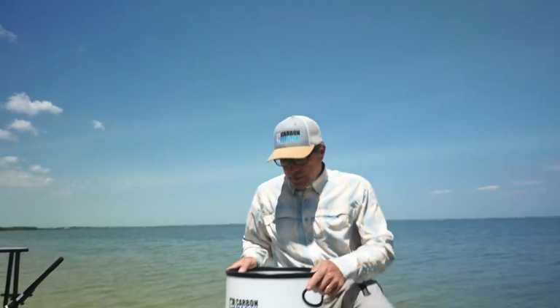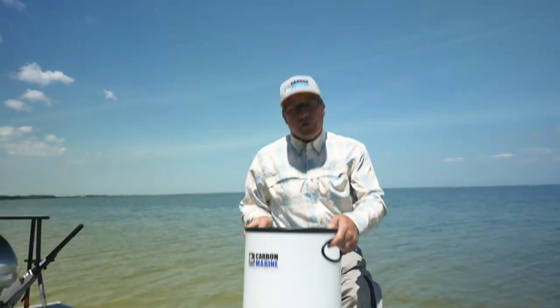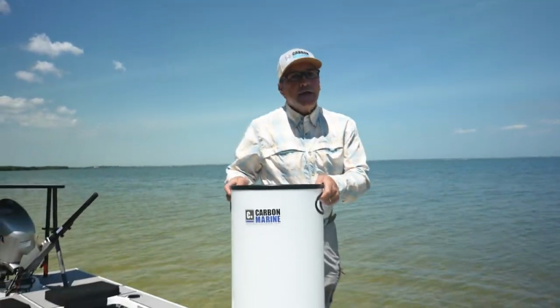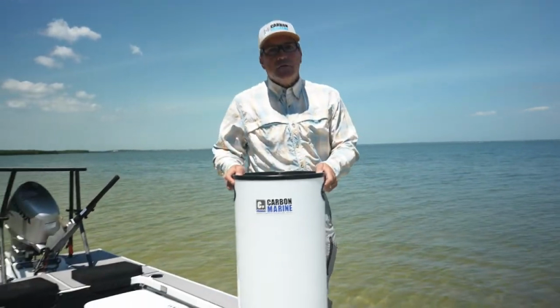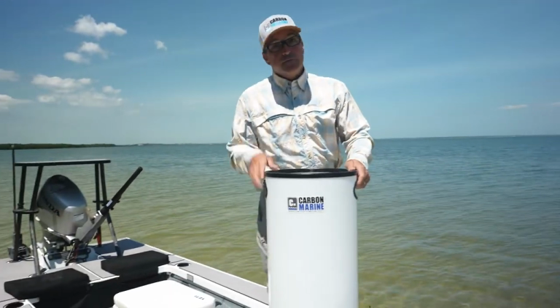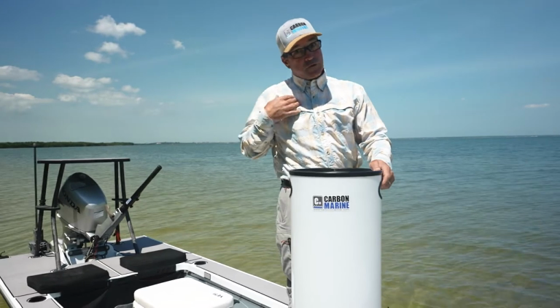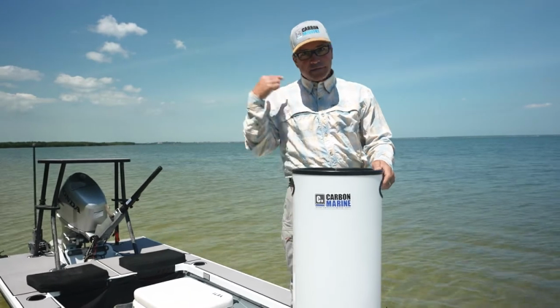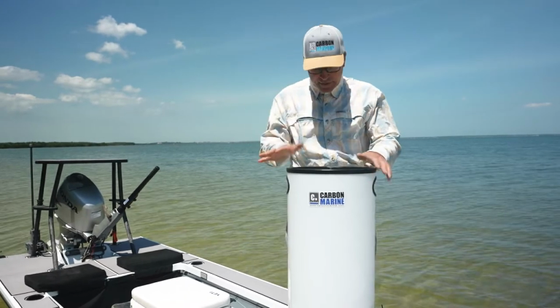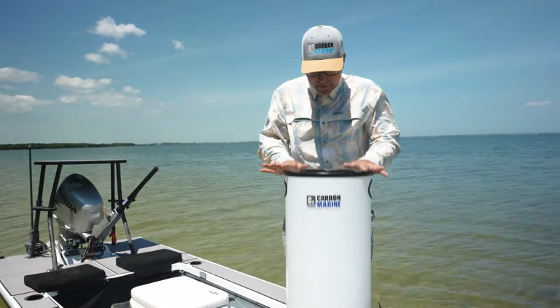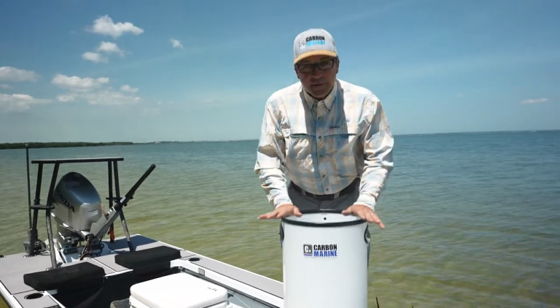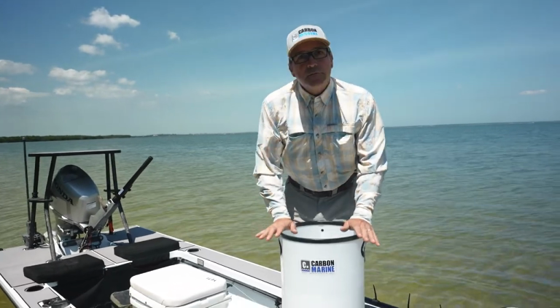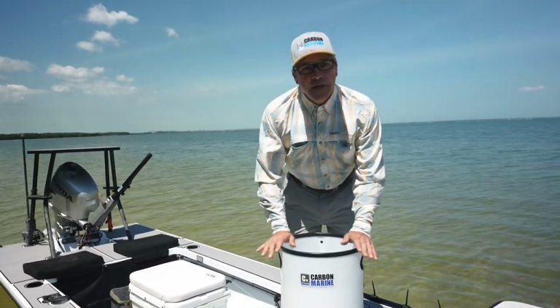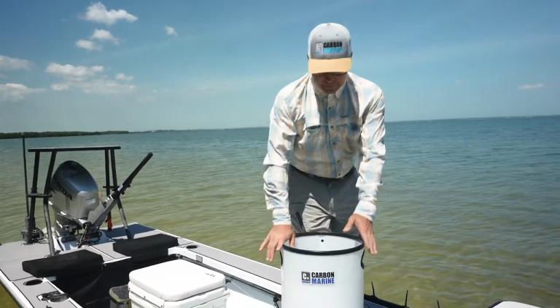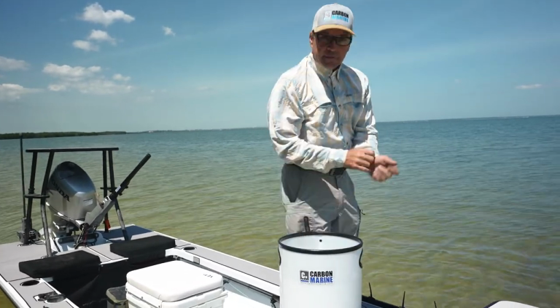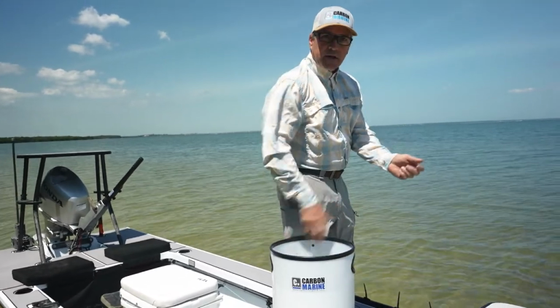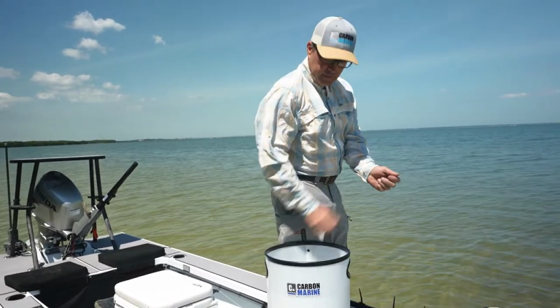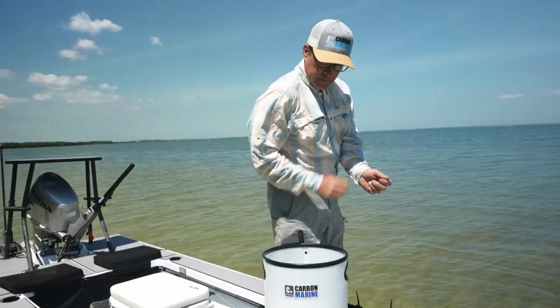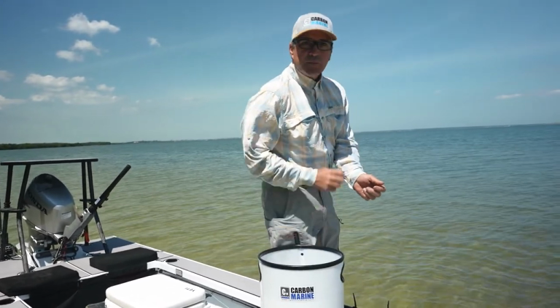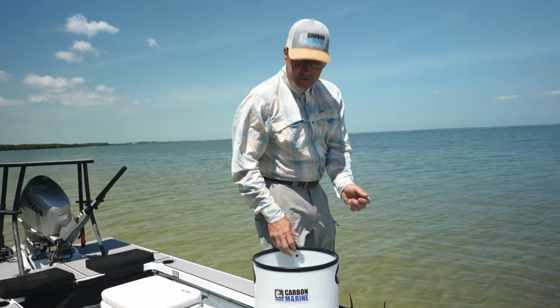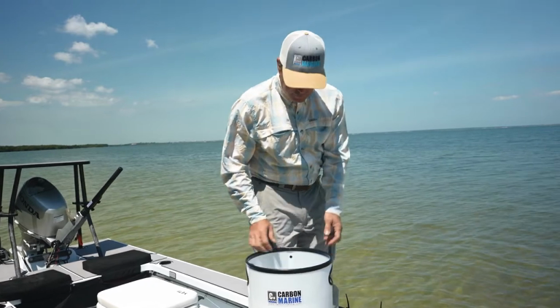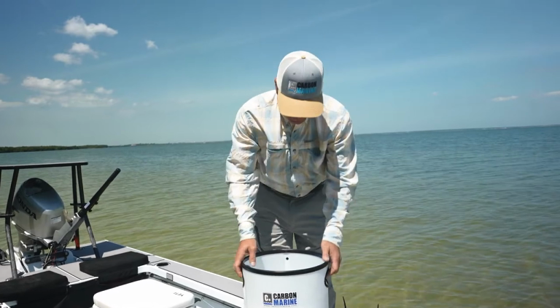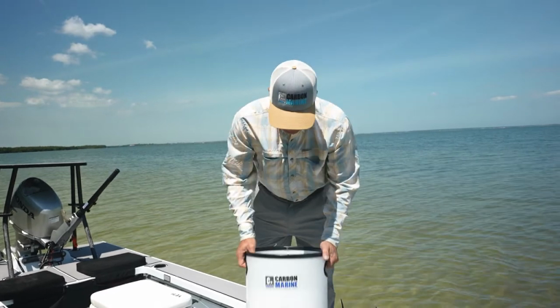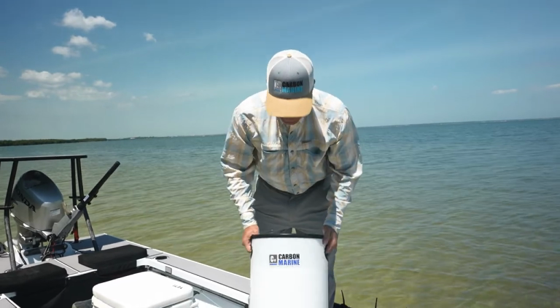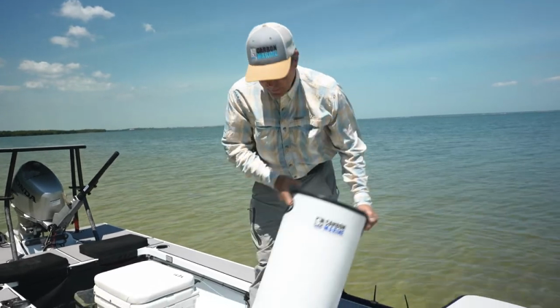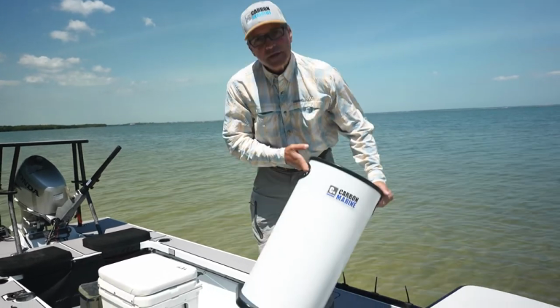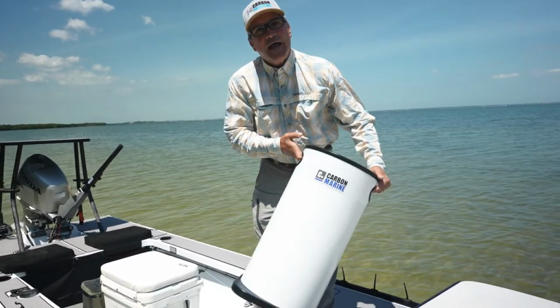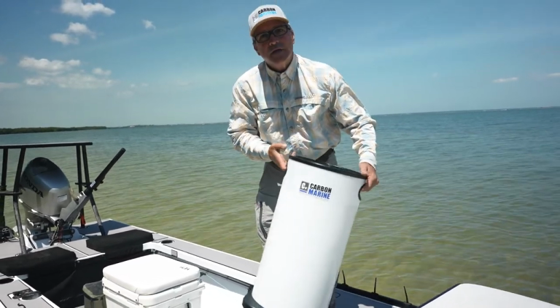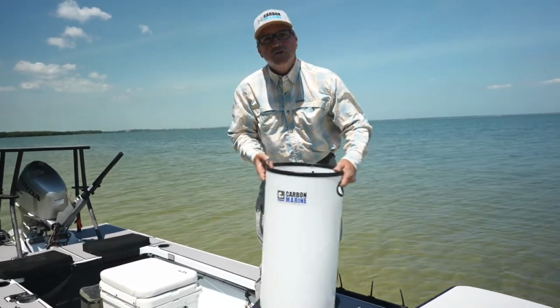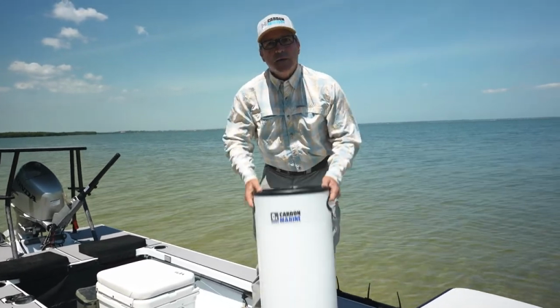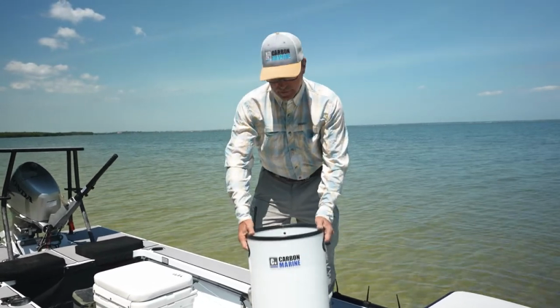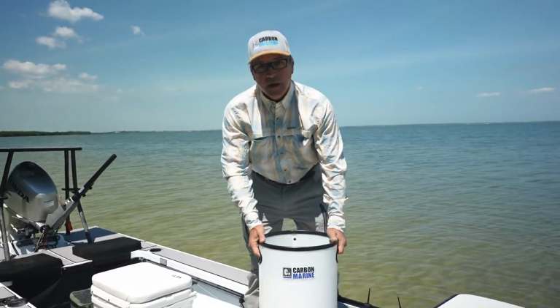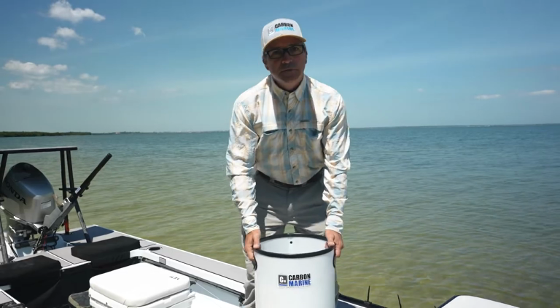If you're a guide and you have short clients like me, you can push it down. Now the client can strip and not hit his knuckles. So this is the Carbon Marine Line Hut Stripping Bucket Adjustable.